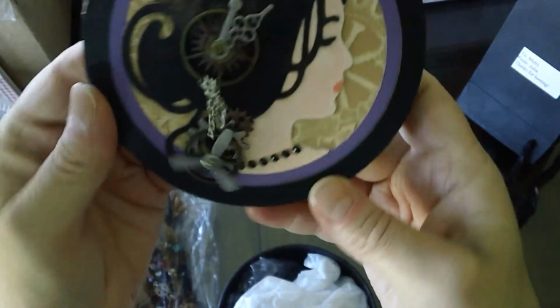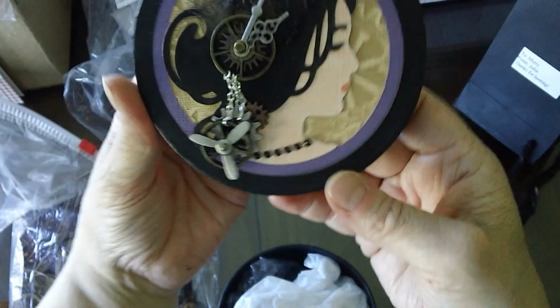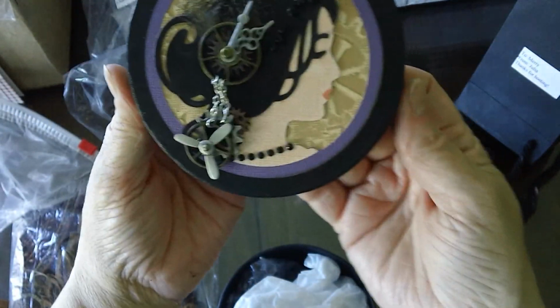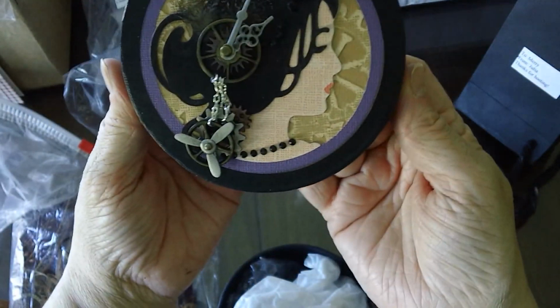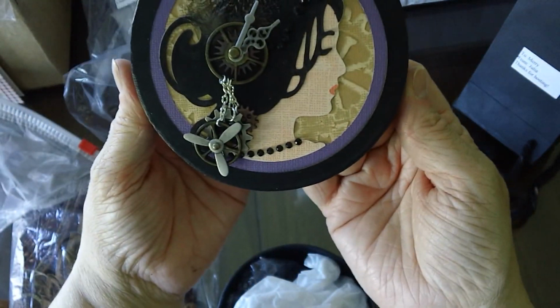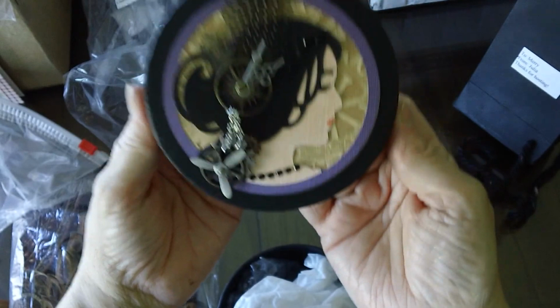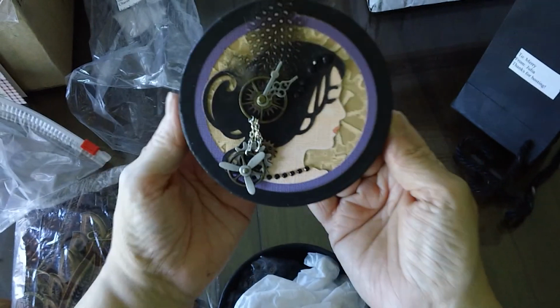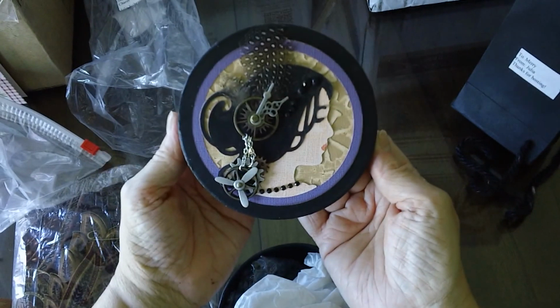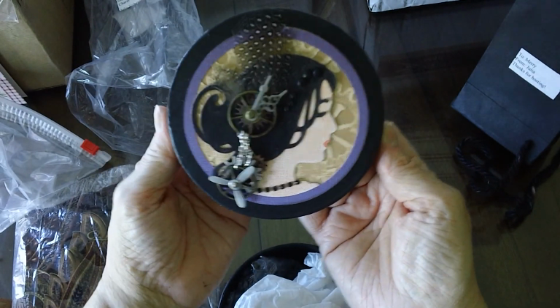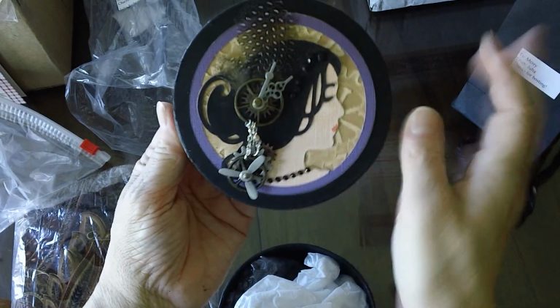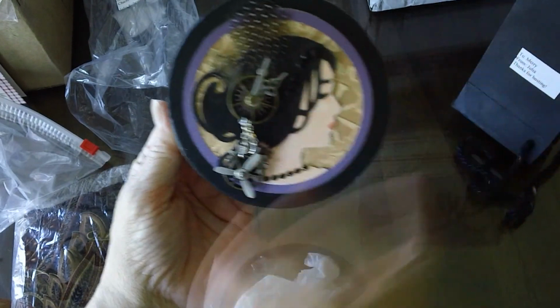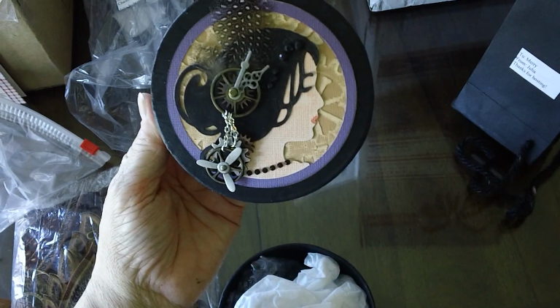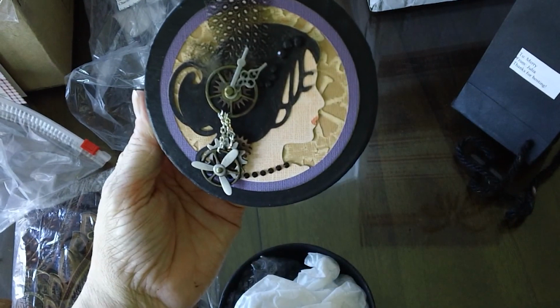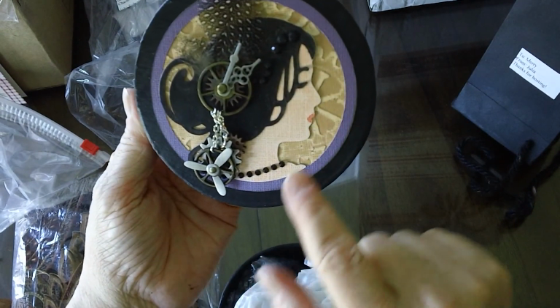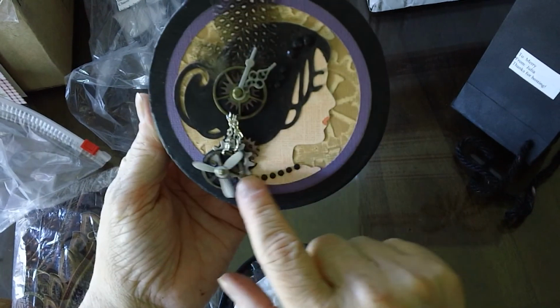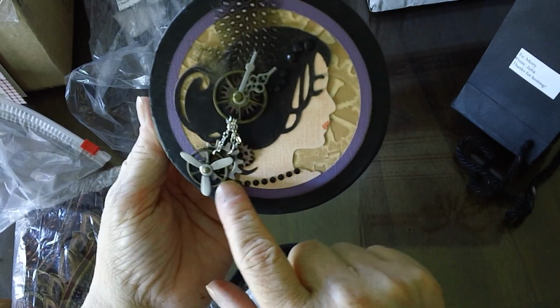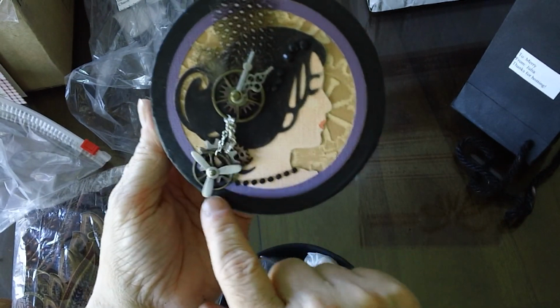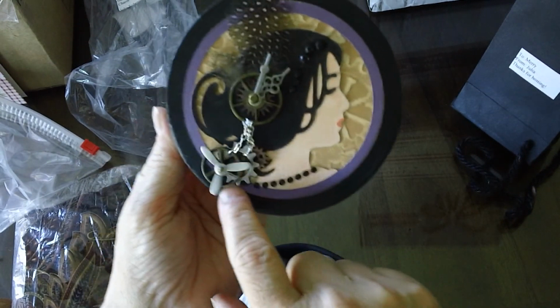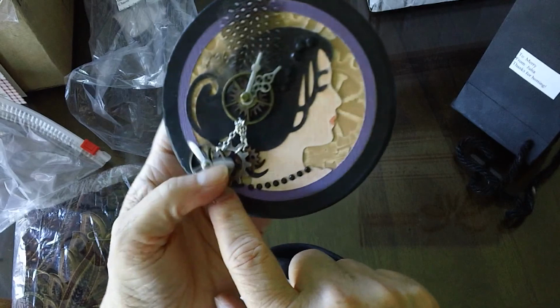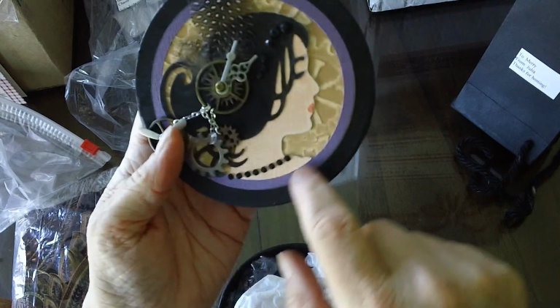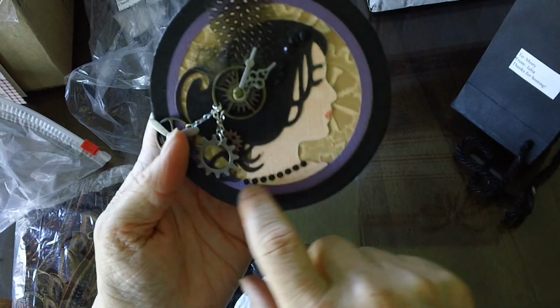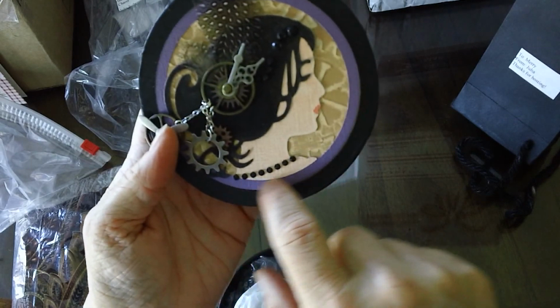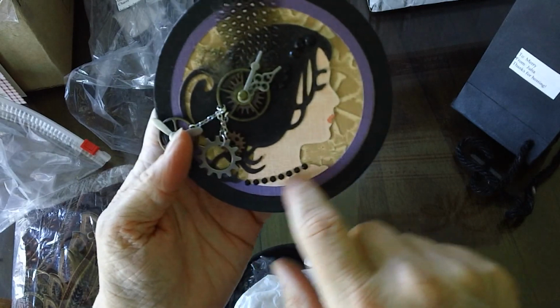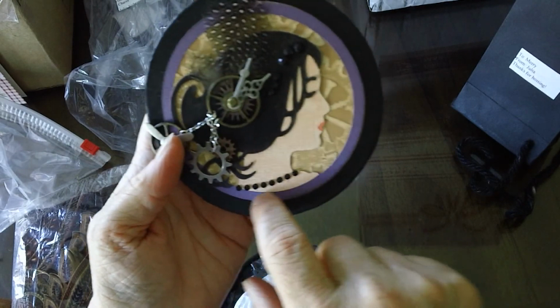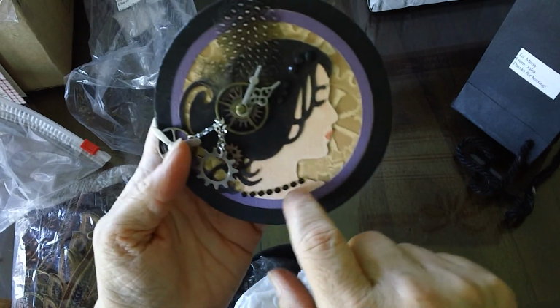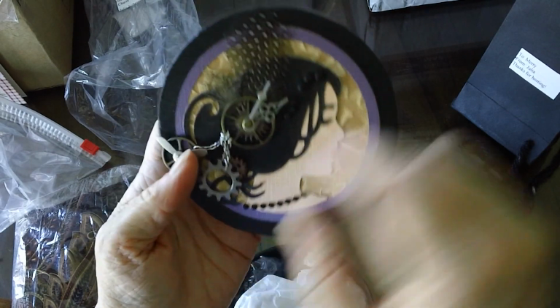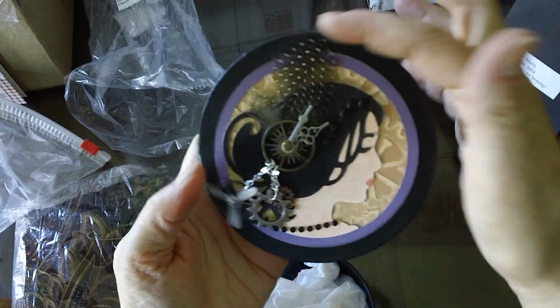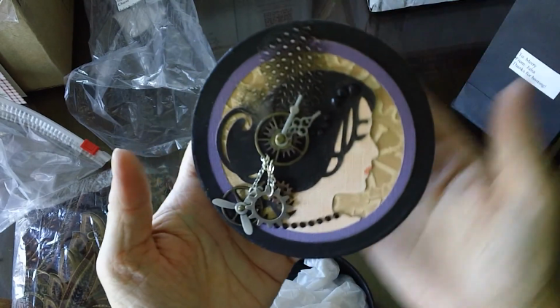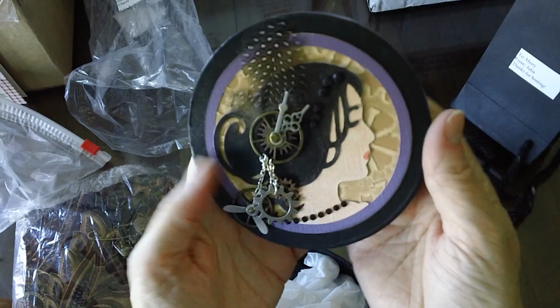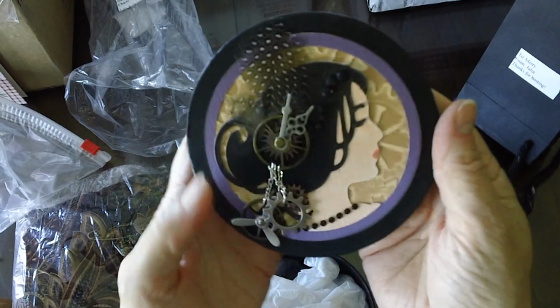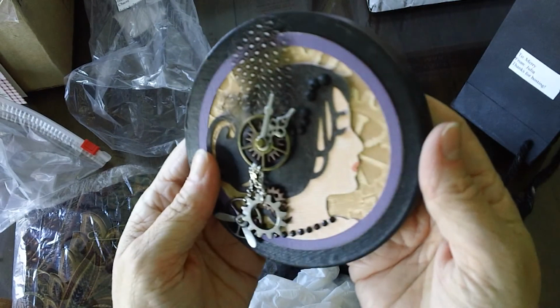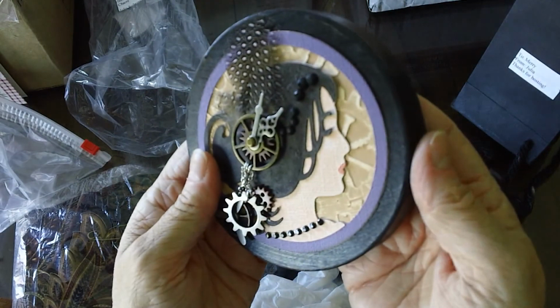There it is — the lady. Very cool. She always does all this kind of stuff, little things that just make it. And the flower in her hair. Very cool, Julia.